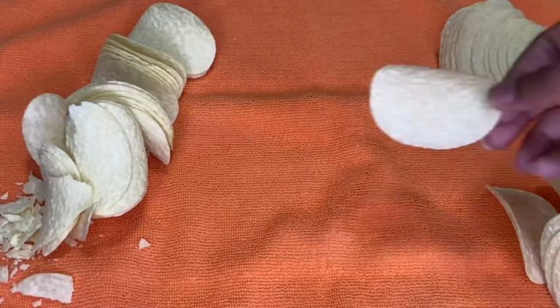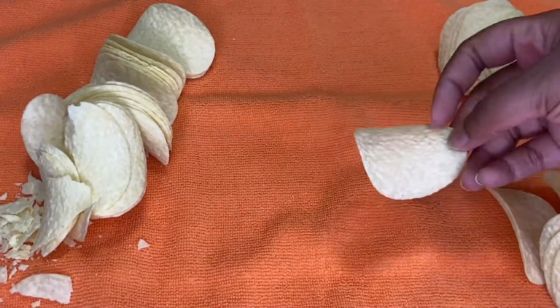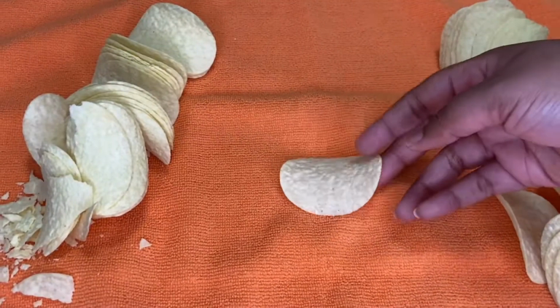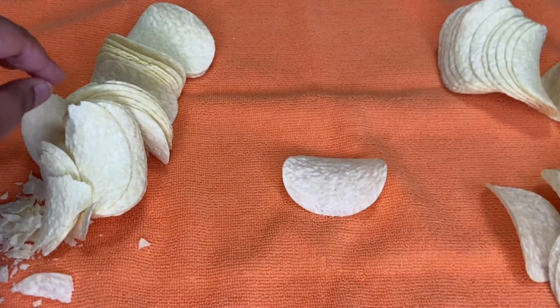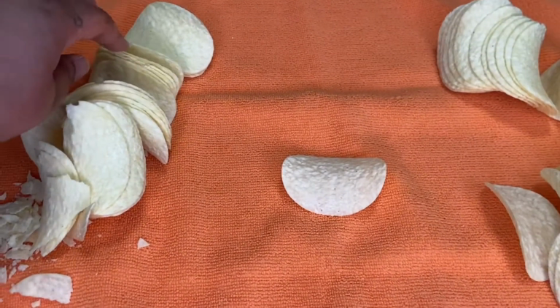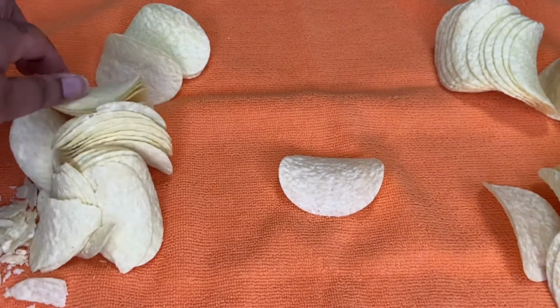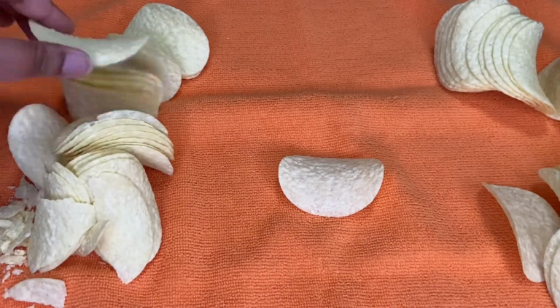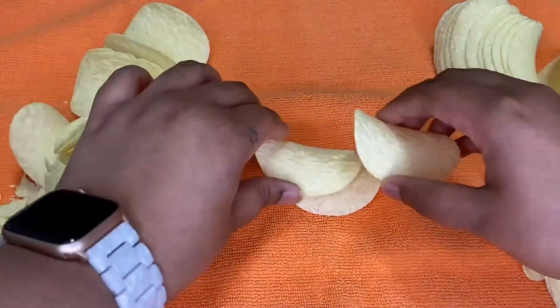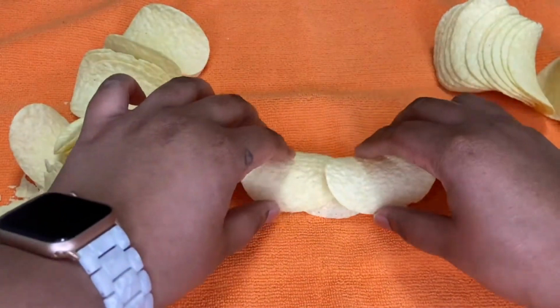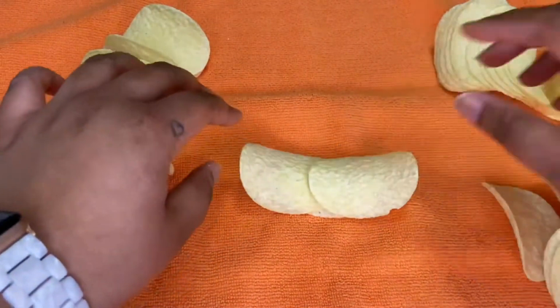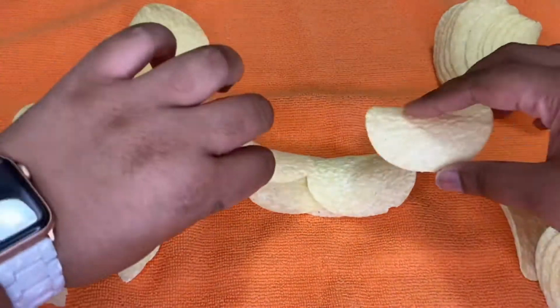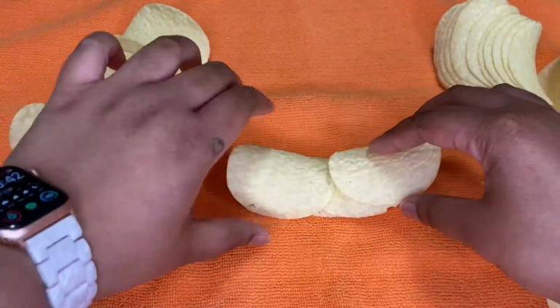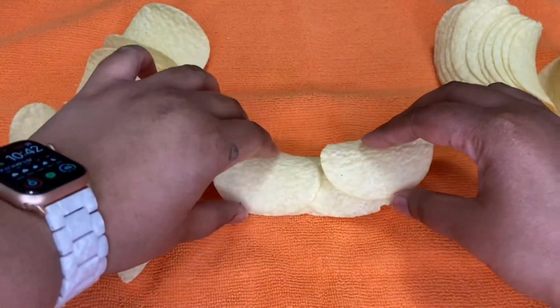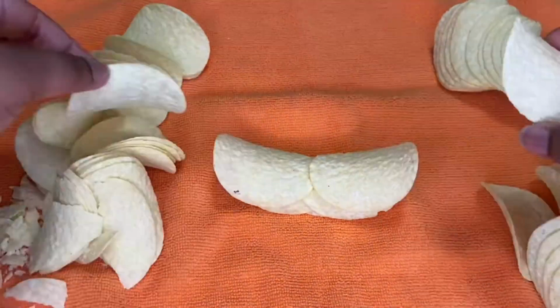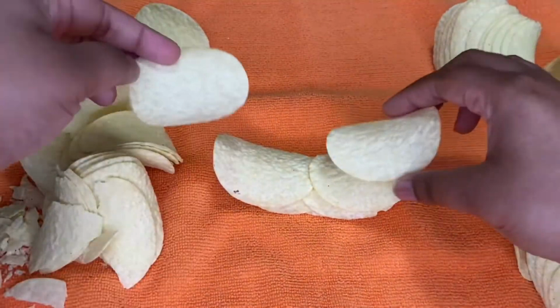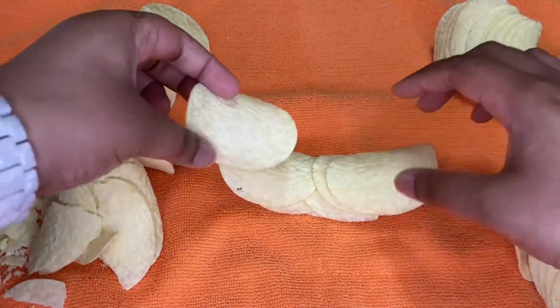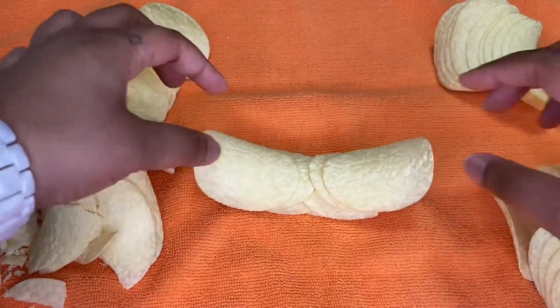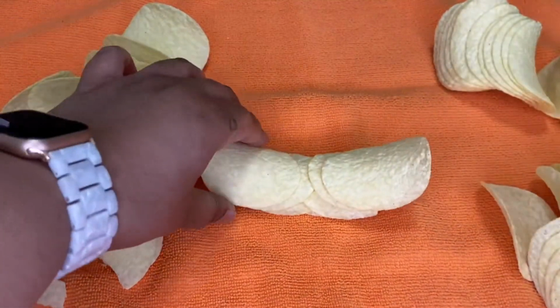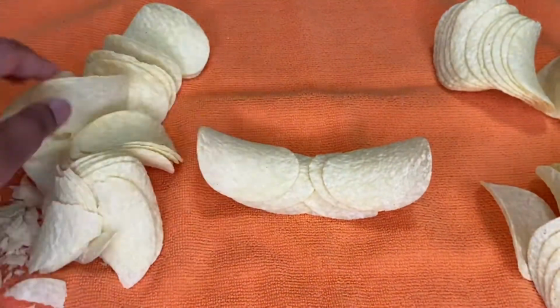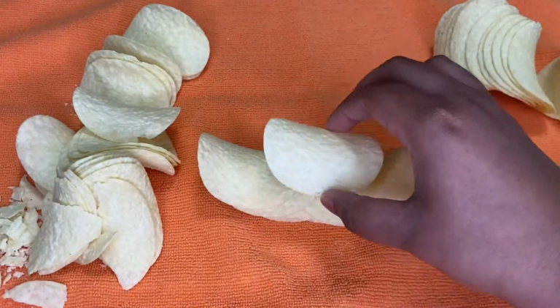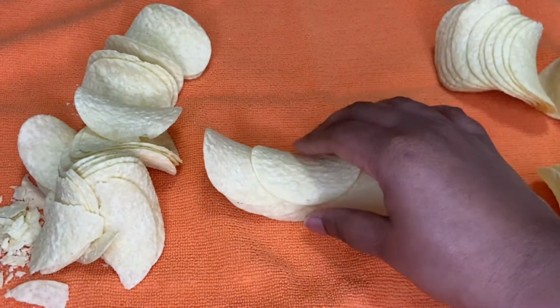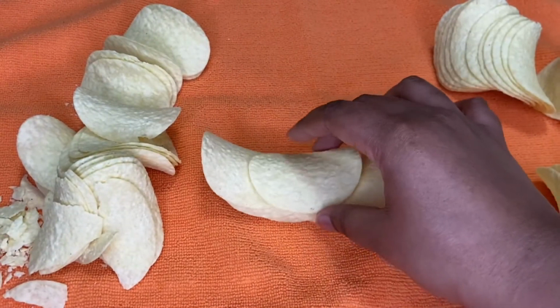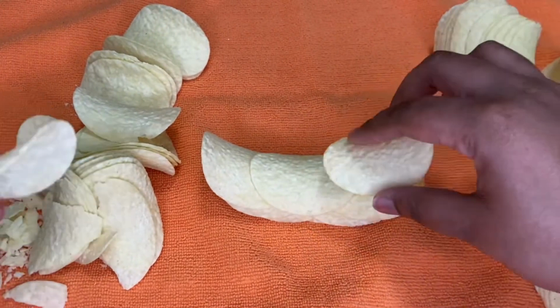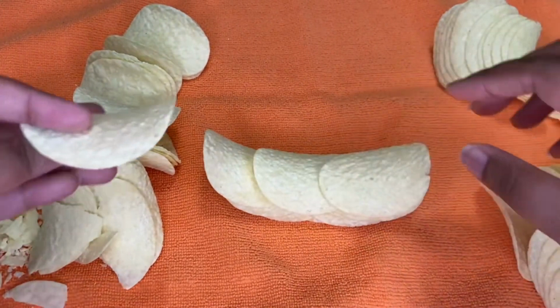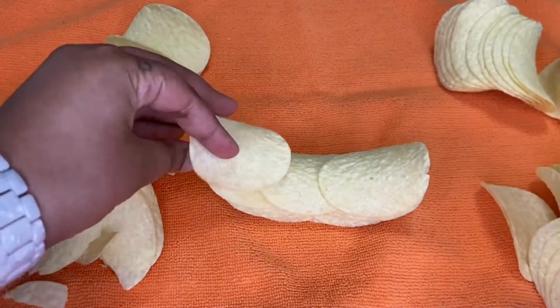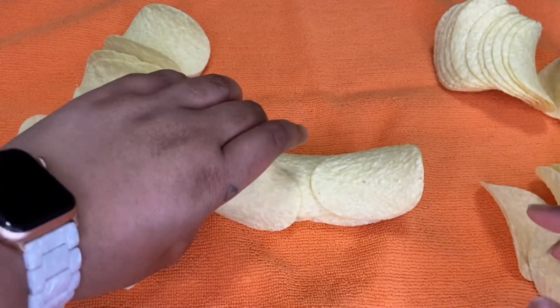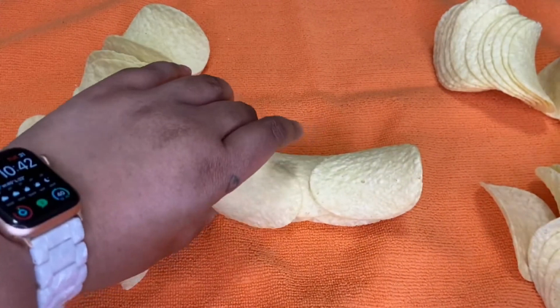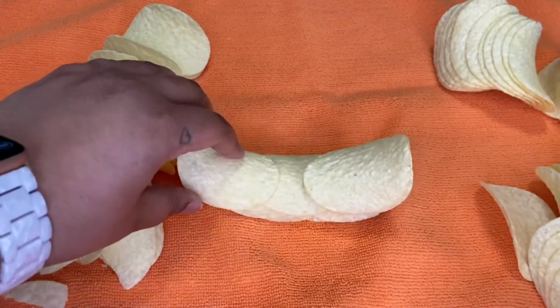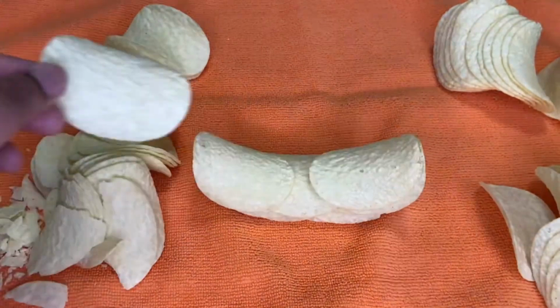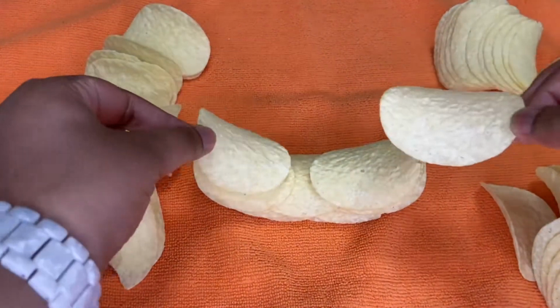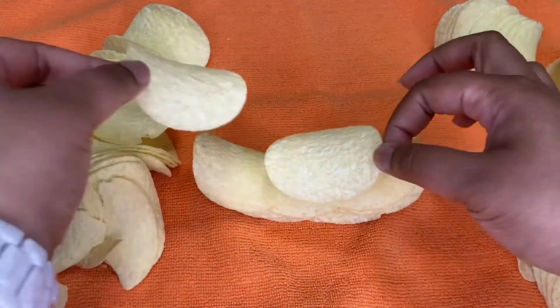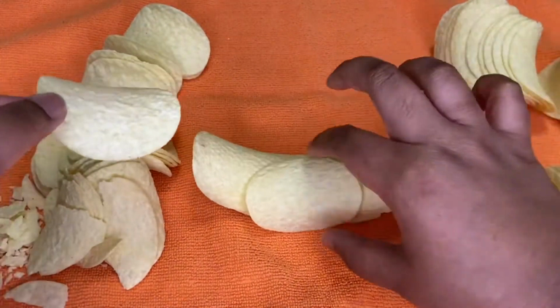Now it all comes down to a little bit of science, a little bit of math, and a little bit of strategy. You're going to go ahead and stack your Pringles on top of each other, making sure you can figure out the best way to keep them all locked together while you try to build your ring.